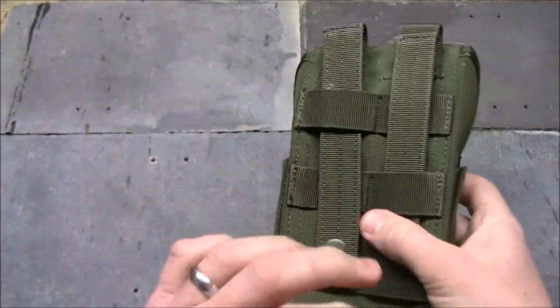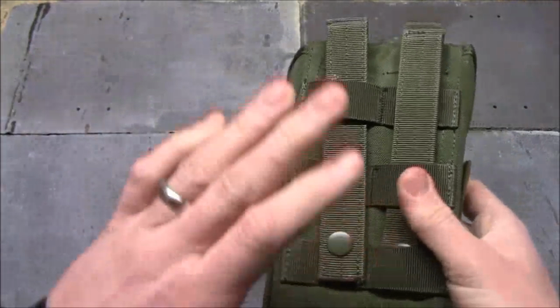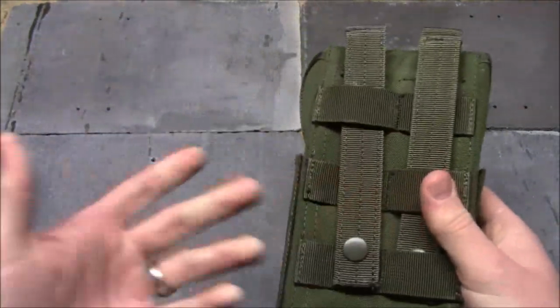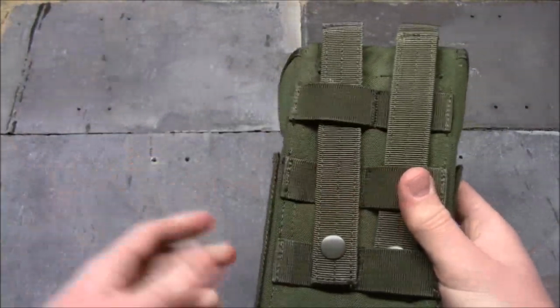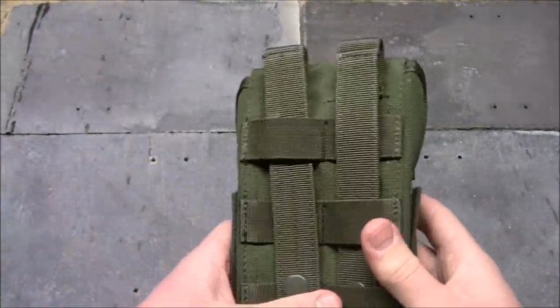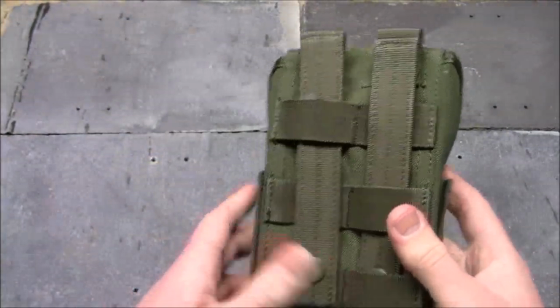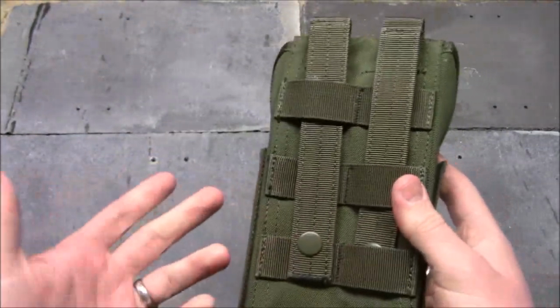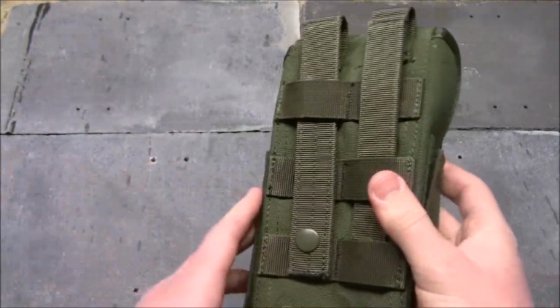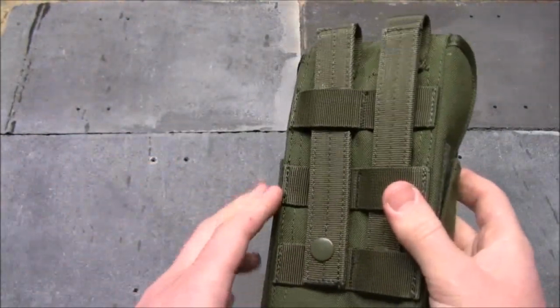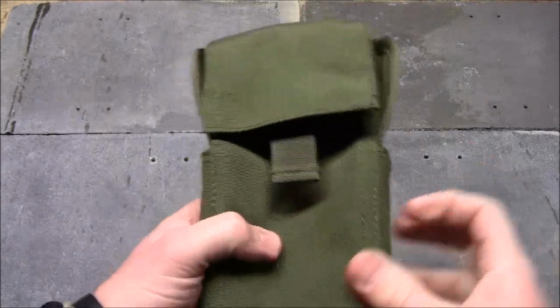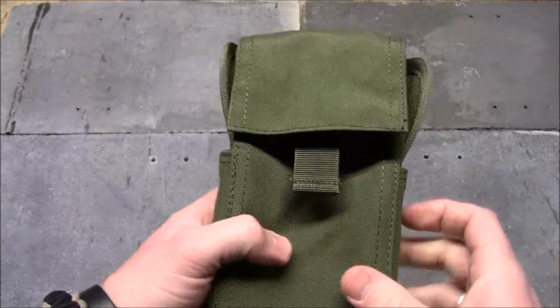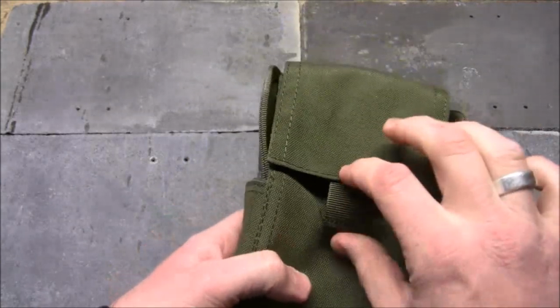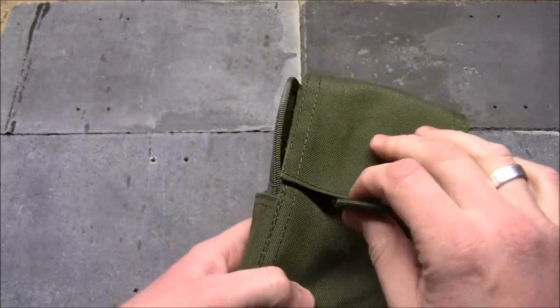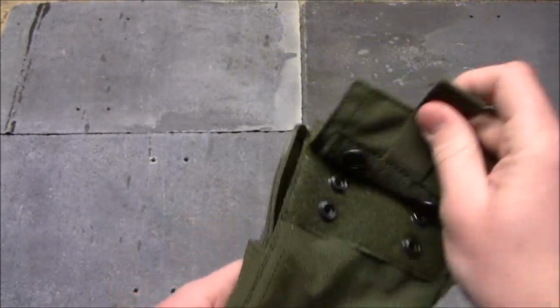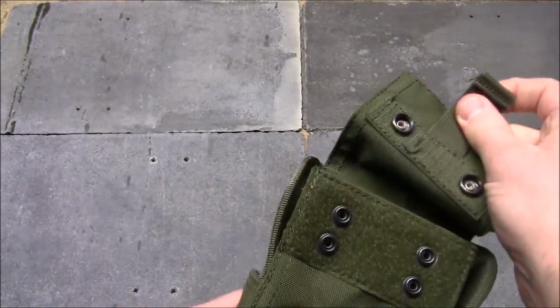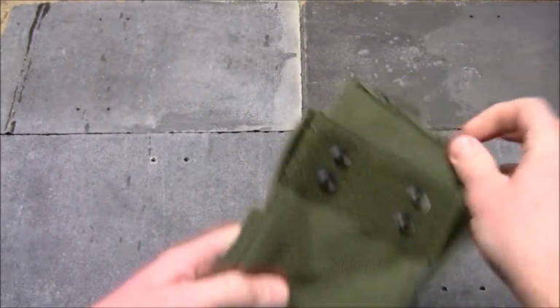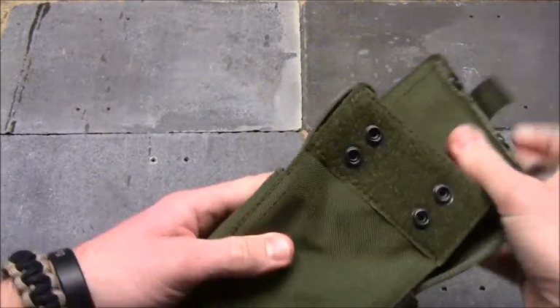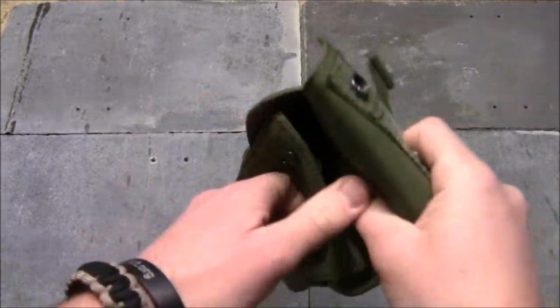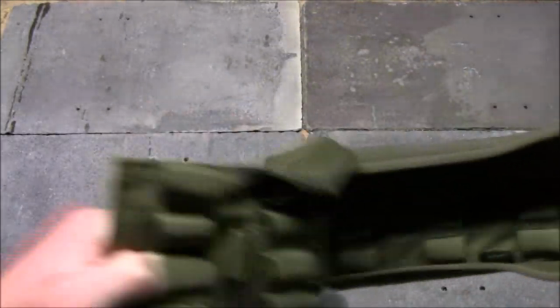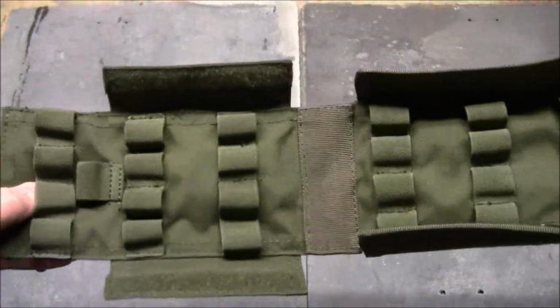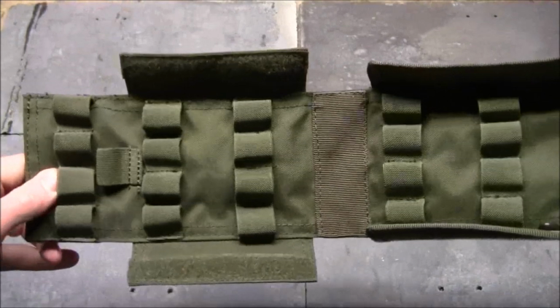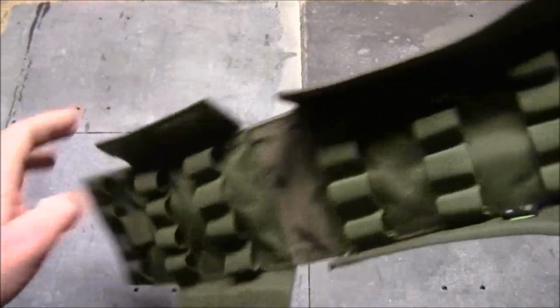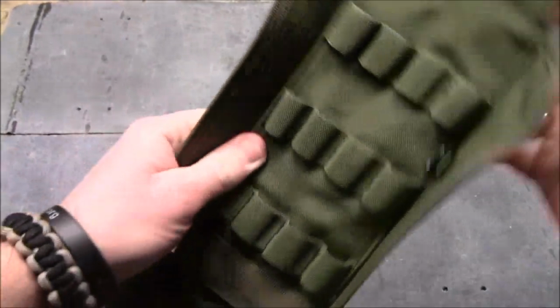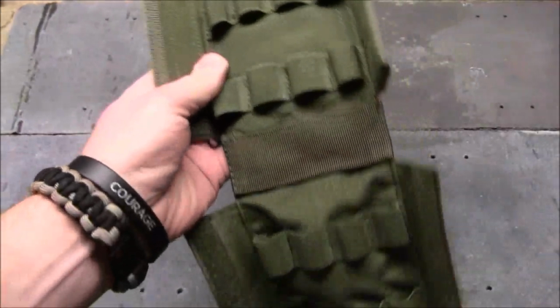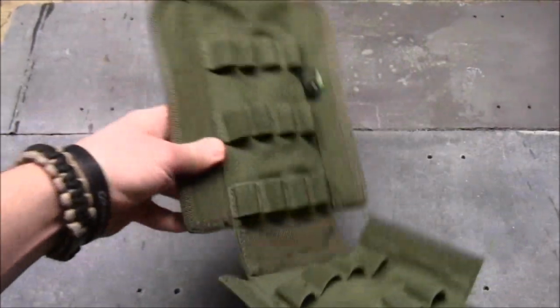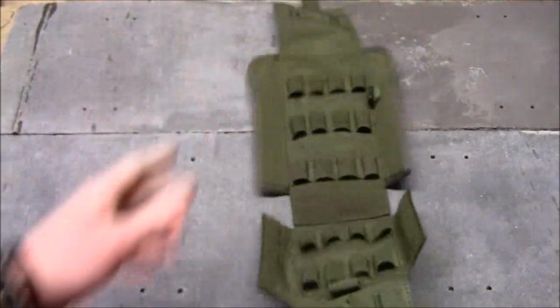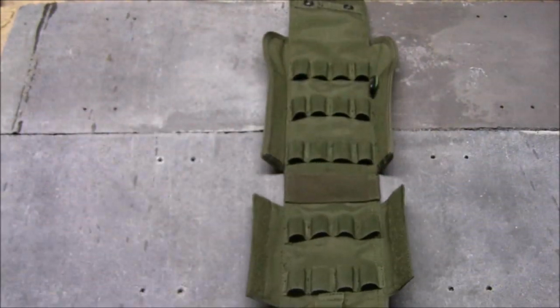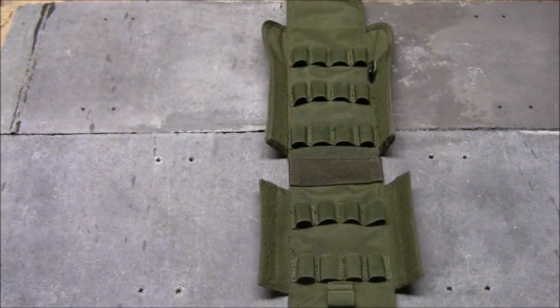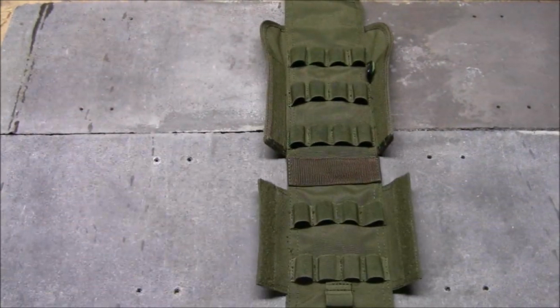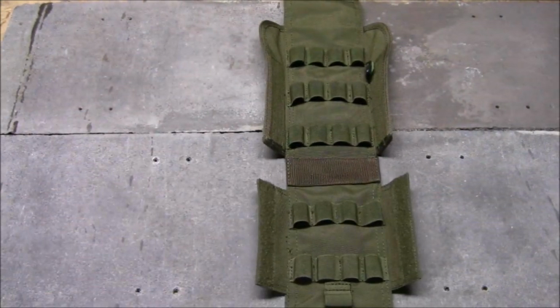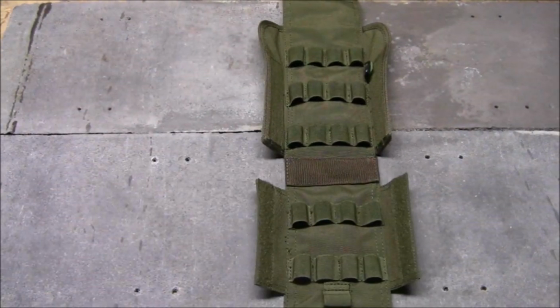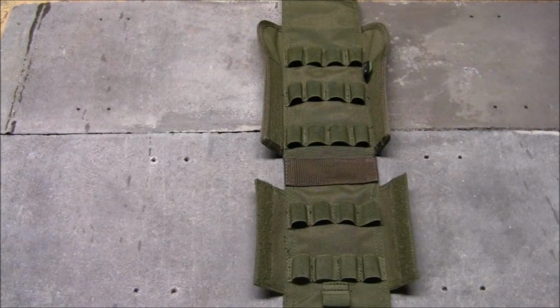Obviously you can attach it to a chest rig or a battle belt. On this side you've got your pull tab, velcro, and snaps, and this opens up like this. Let's take it up to the range and show you how it works.